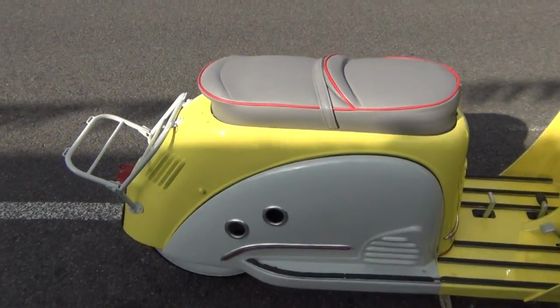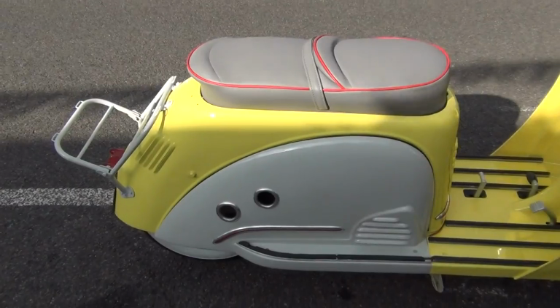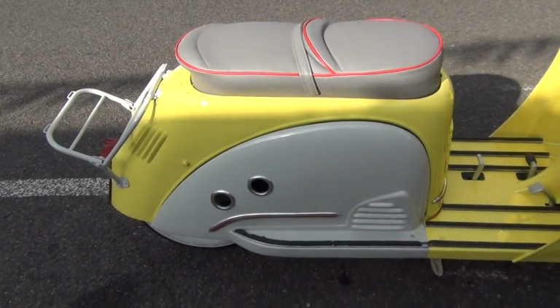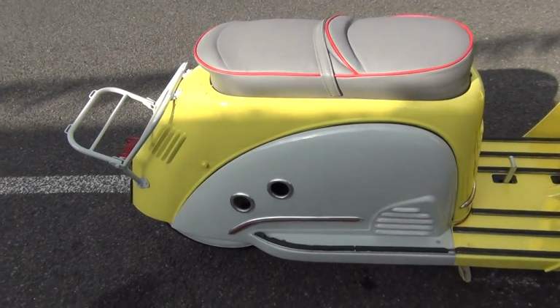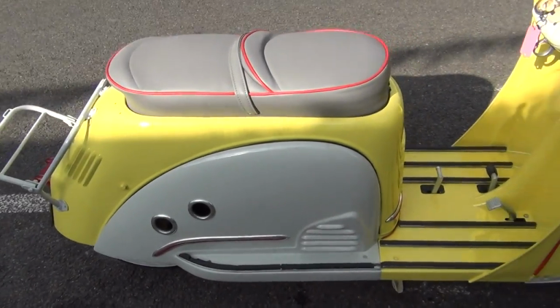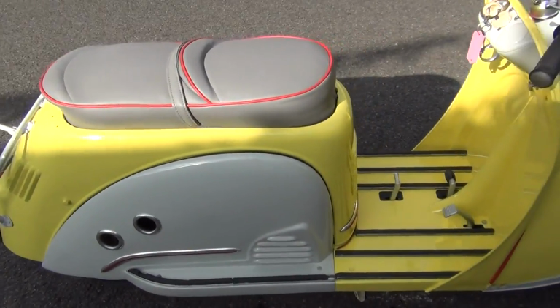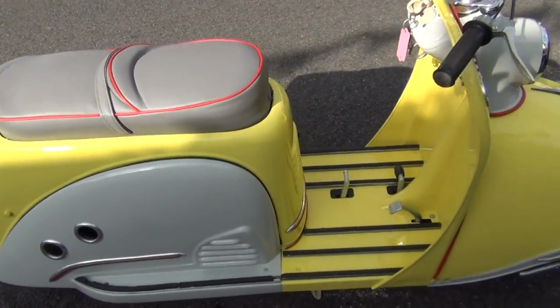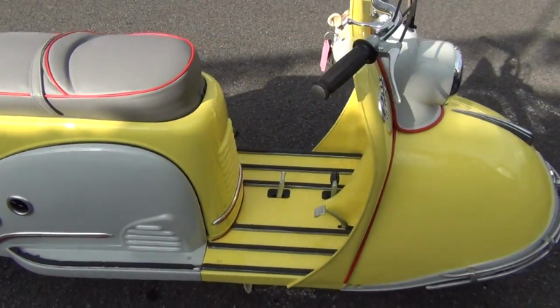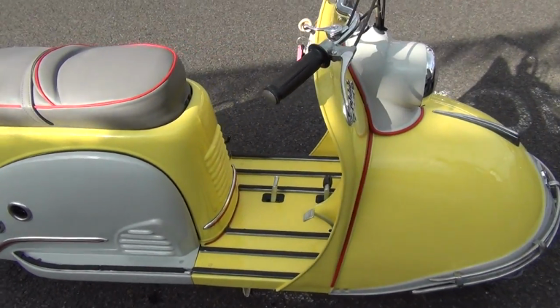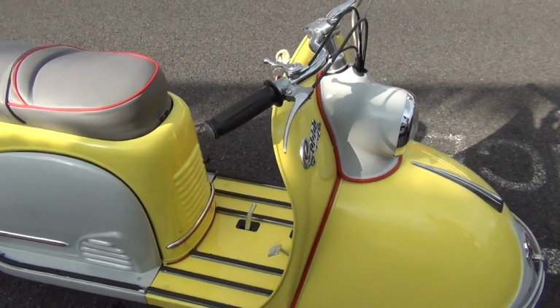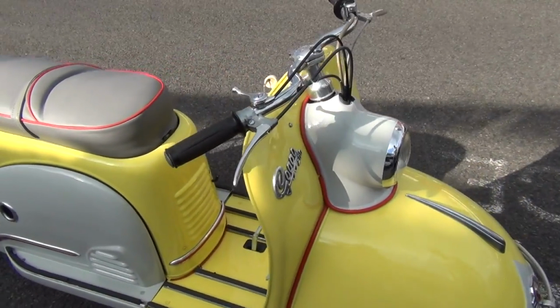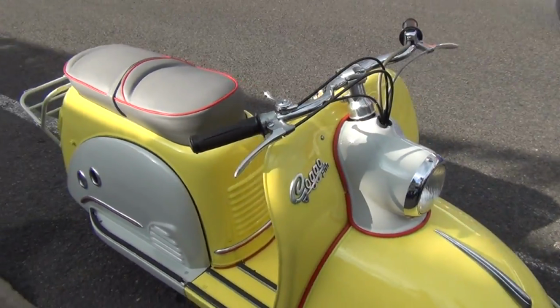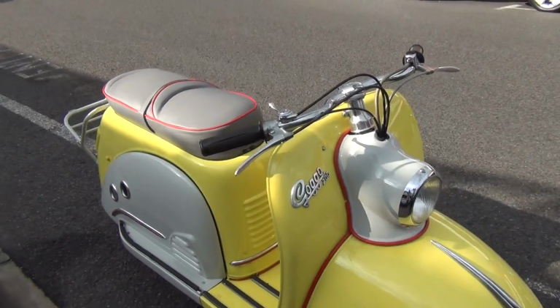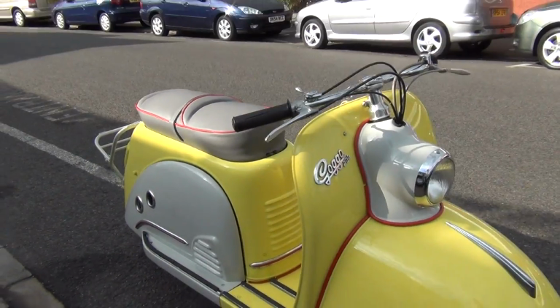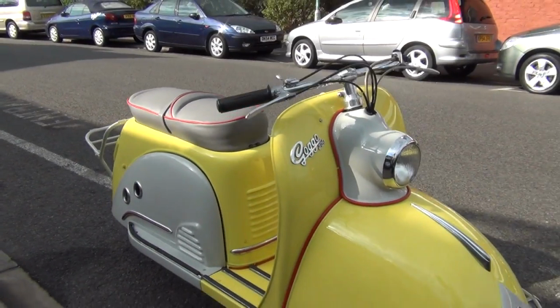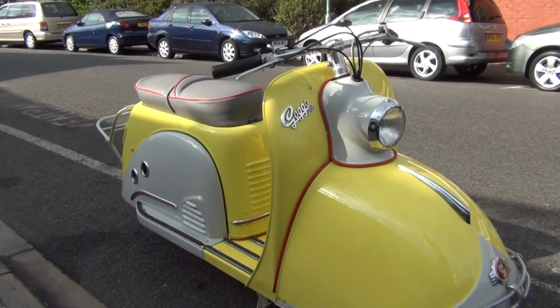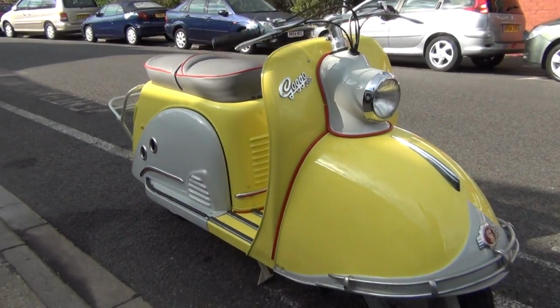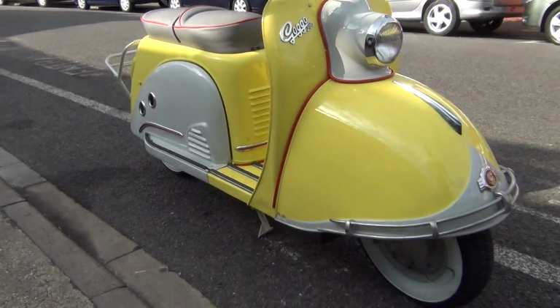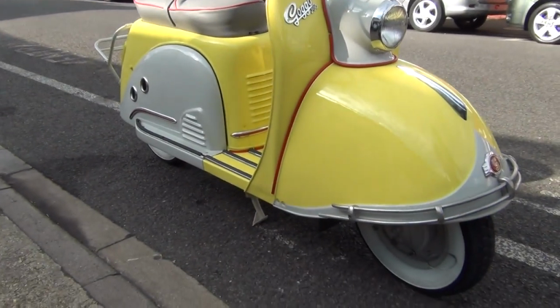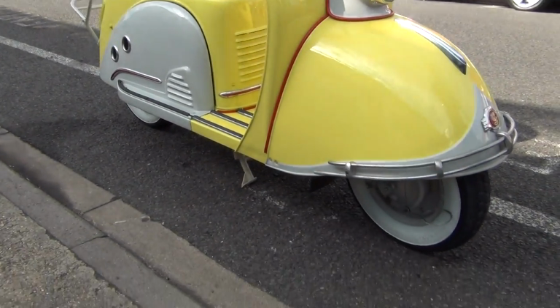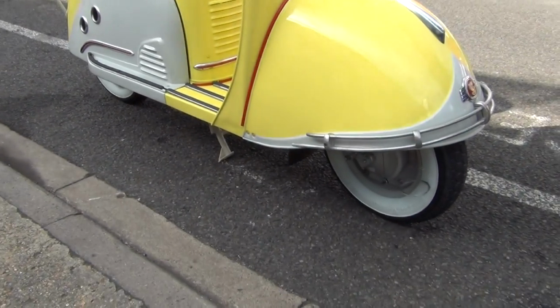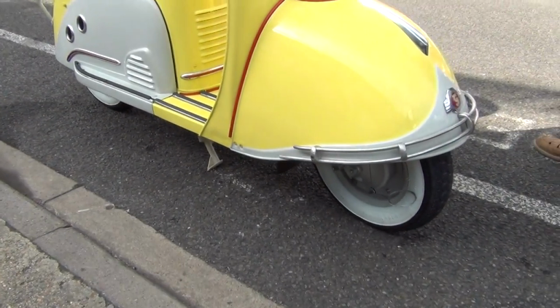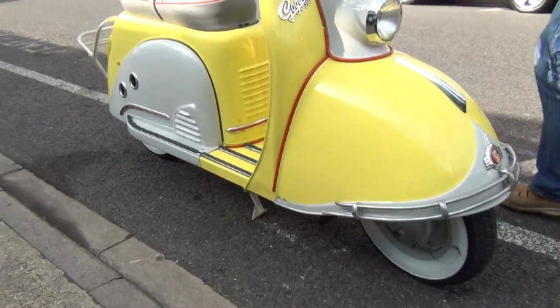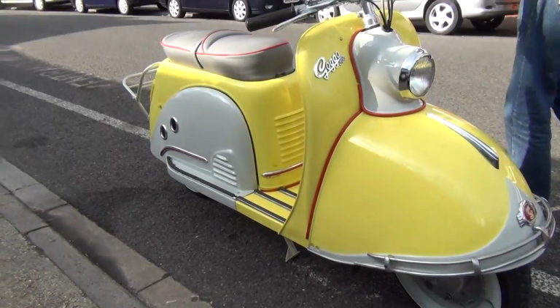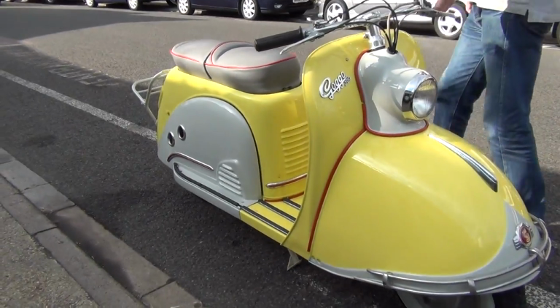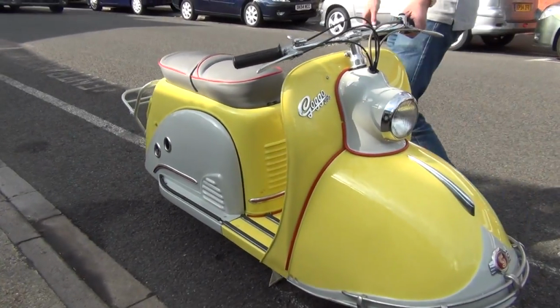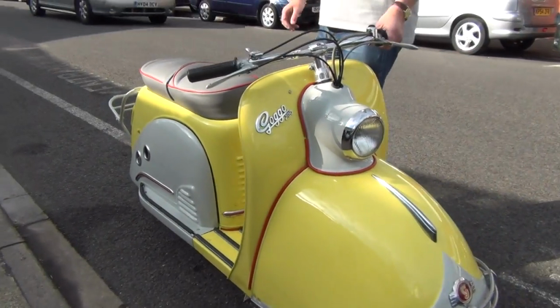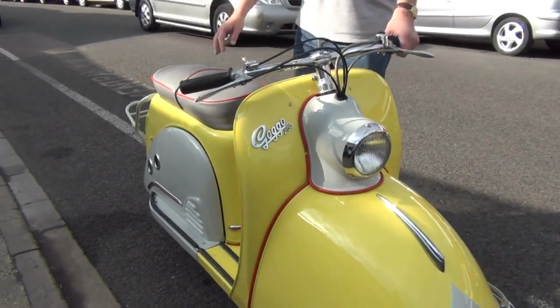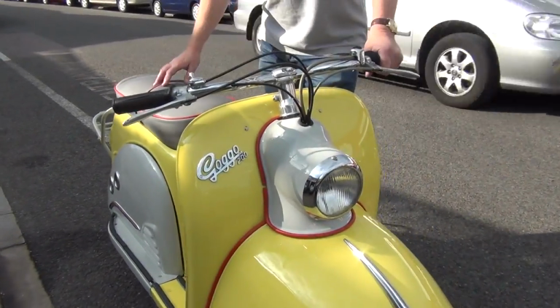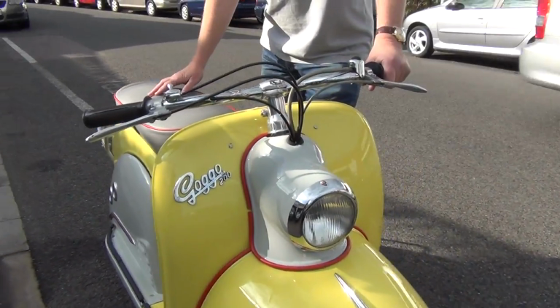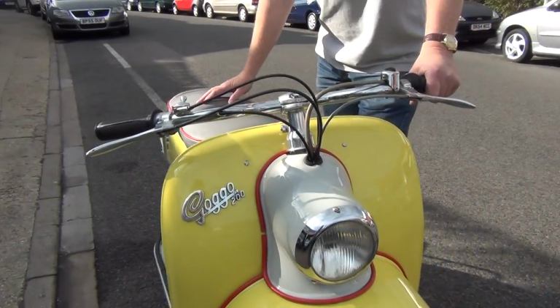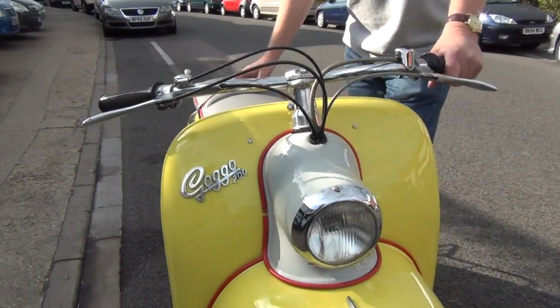Electric start, two-stroke — beautiful lines on it. I don't know about any other one for sale, but brand new white wall tires. I've just taxed it, doesn't need an MOT. It's just lovely, it's absolutely lovely — the nicest one we've ever done.